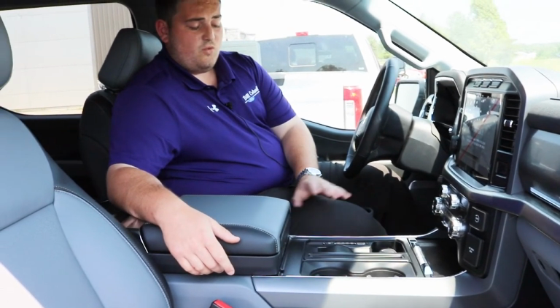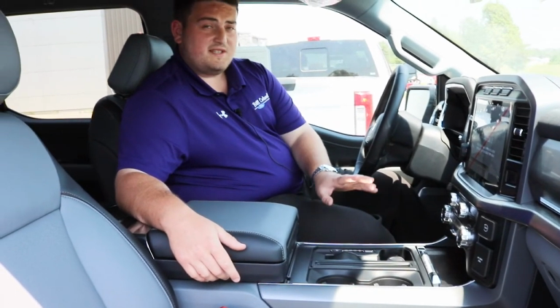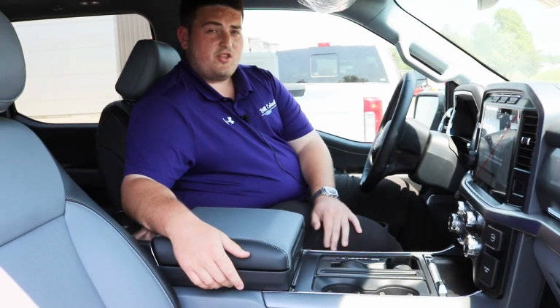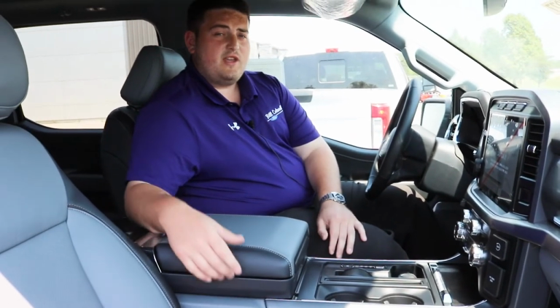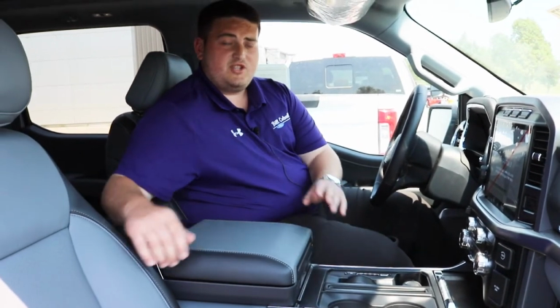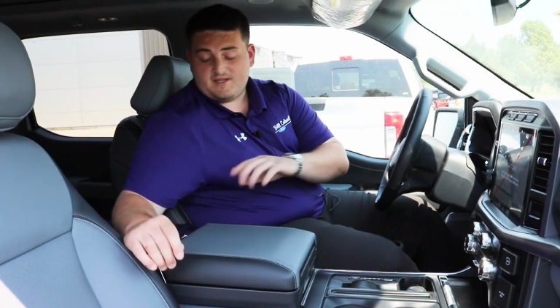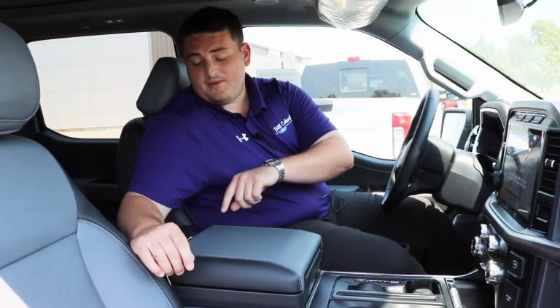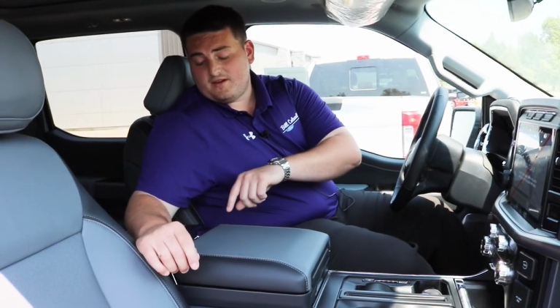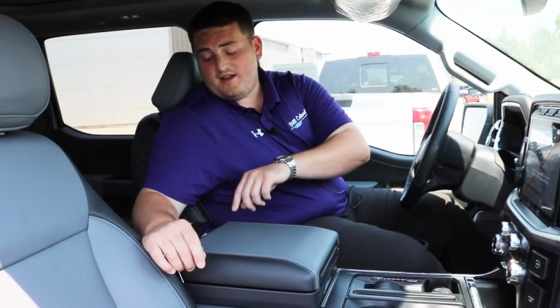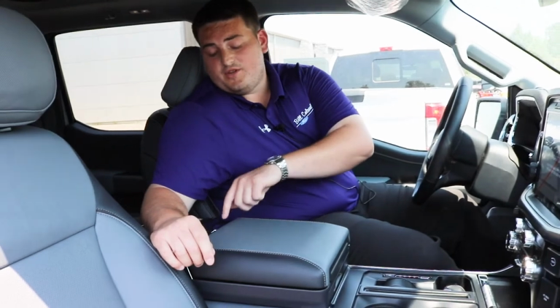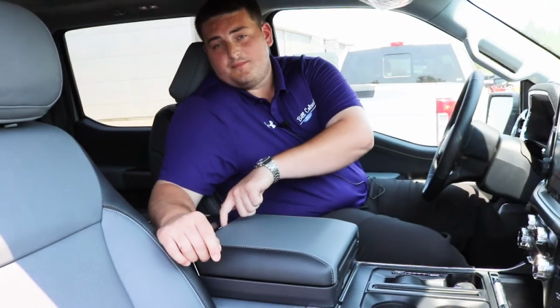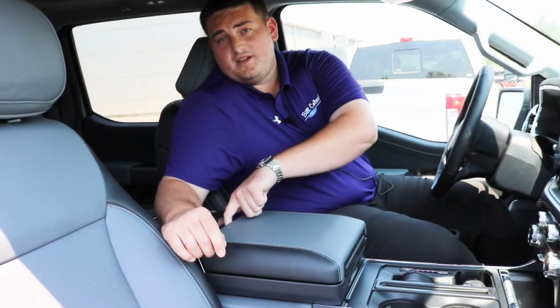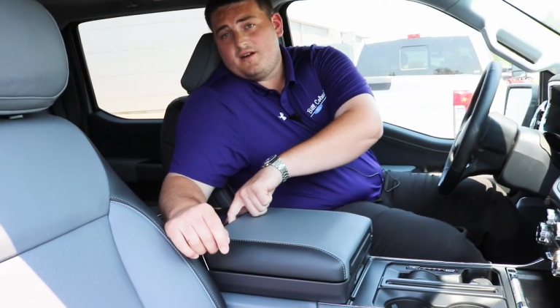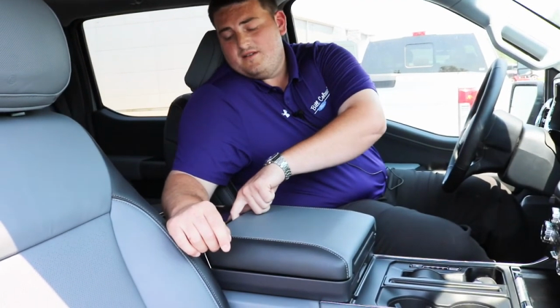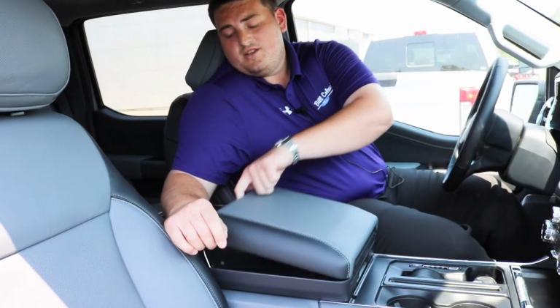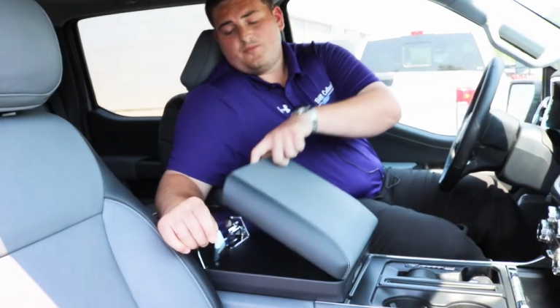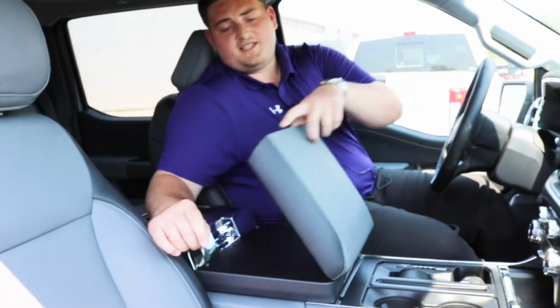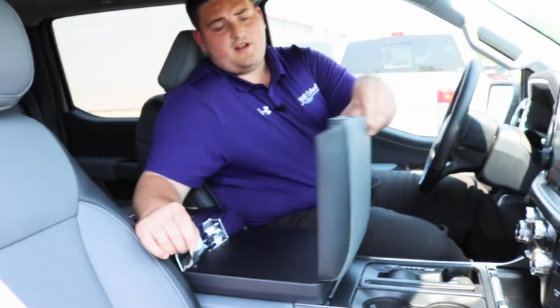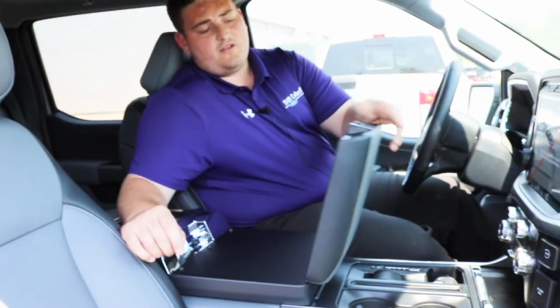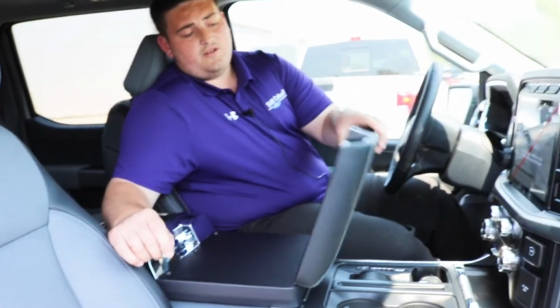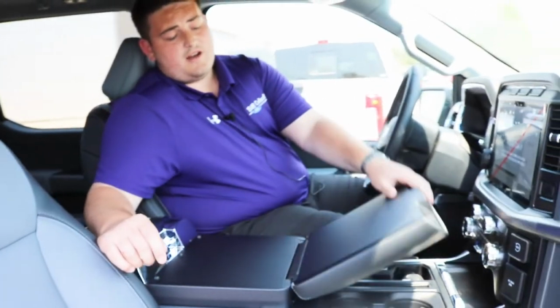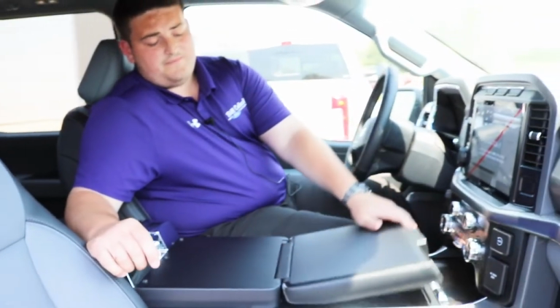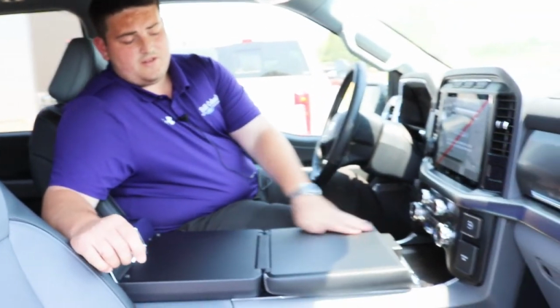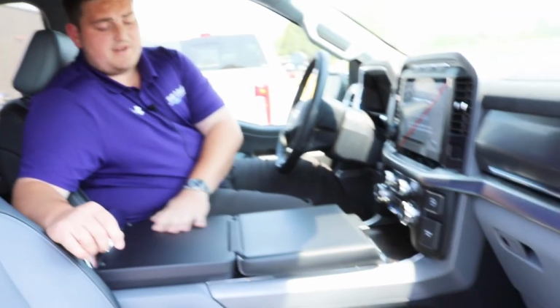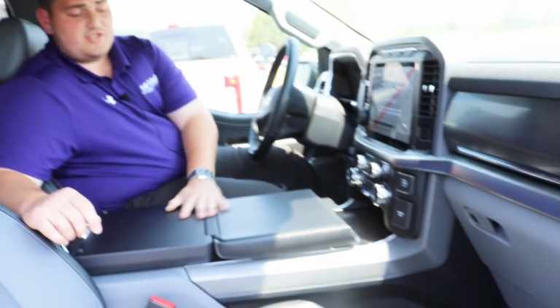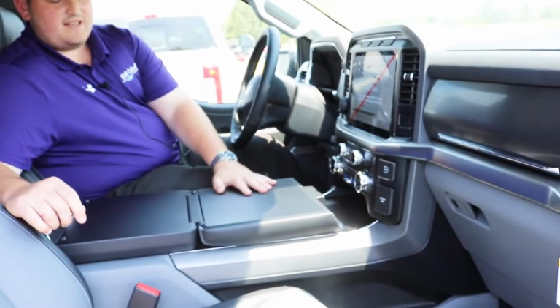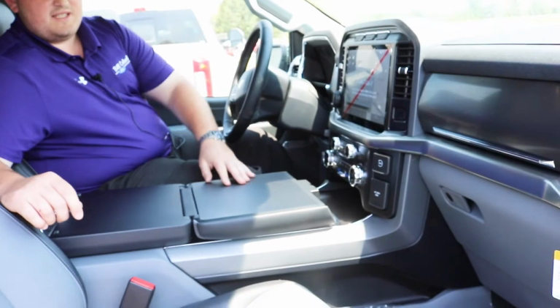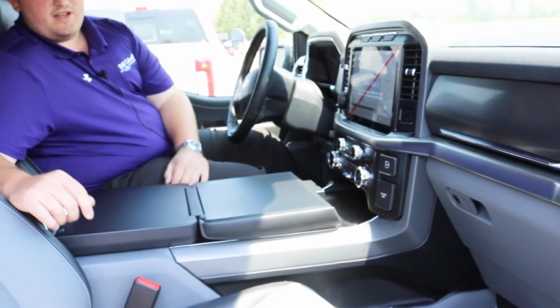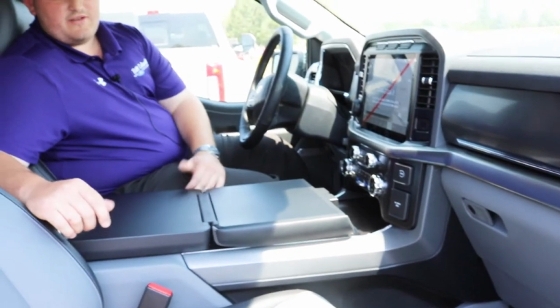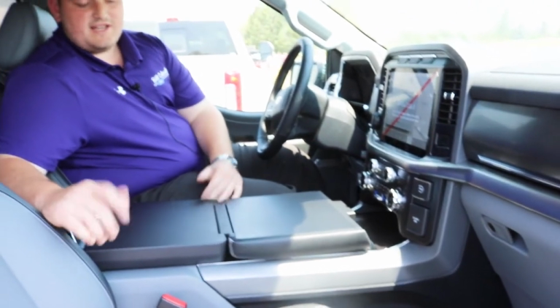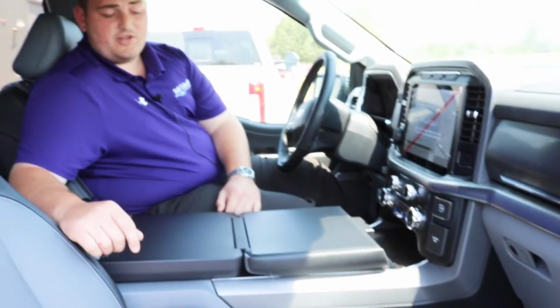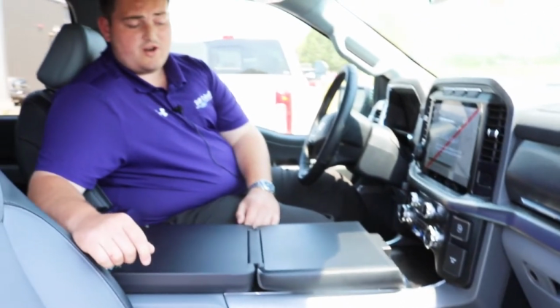Once it's out of the way, you reach up to the top of the center console where there is a button here. Press this button, it'll unlock, and it'll come down just like this and be kind of a desk for your truck.